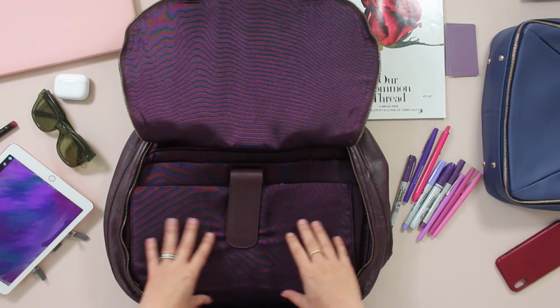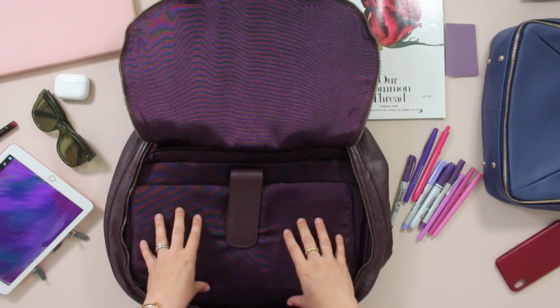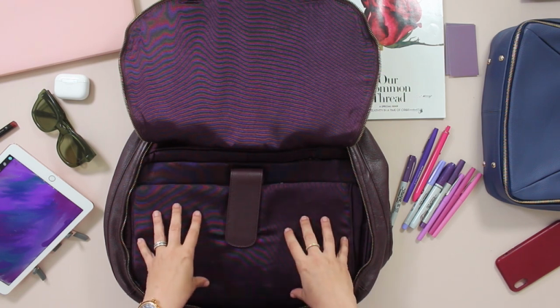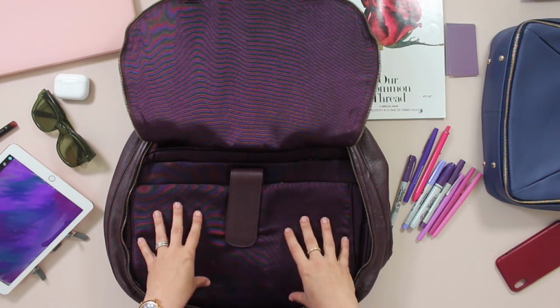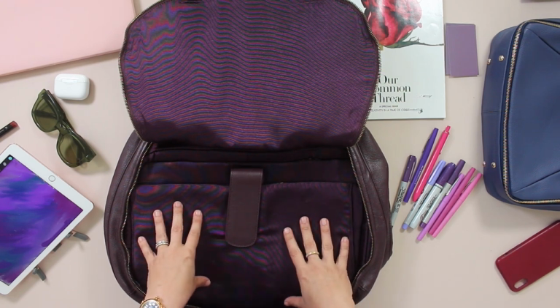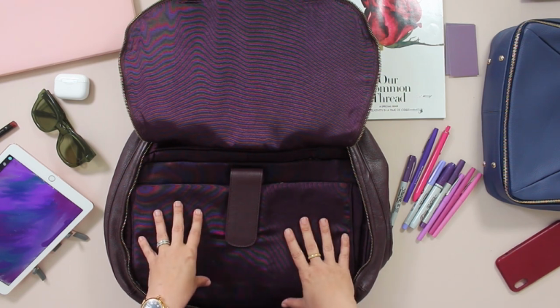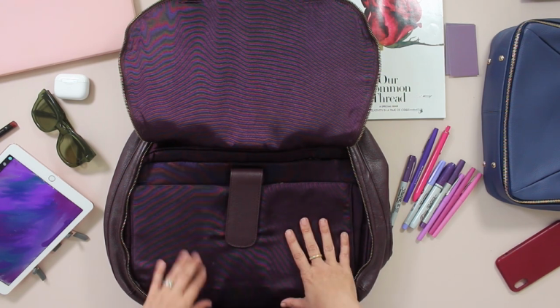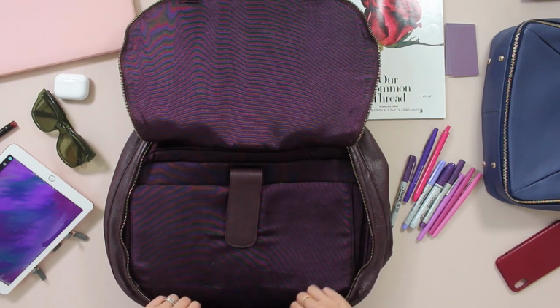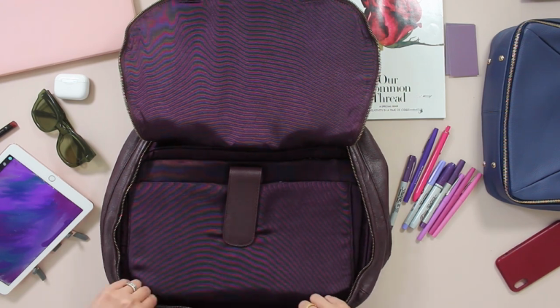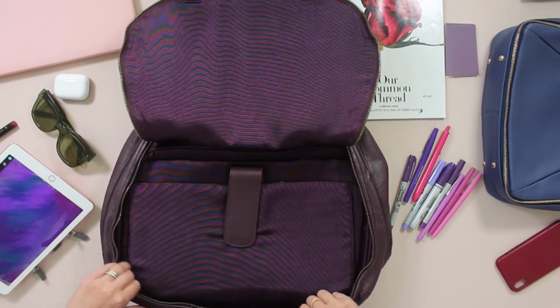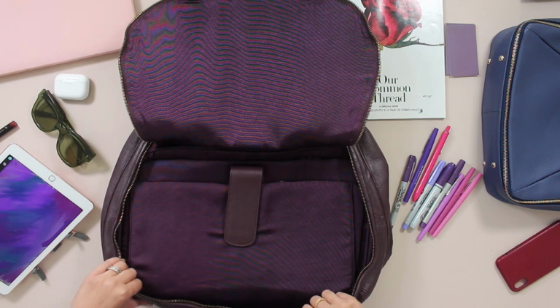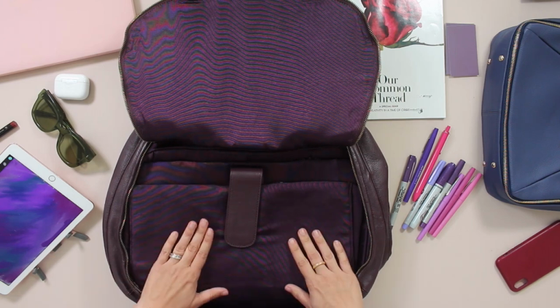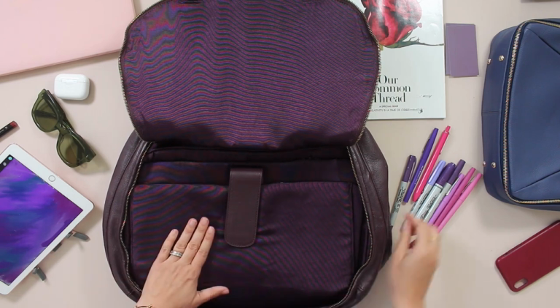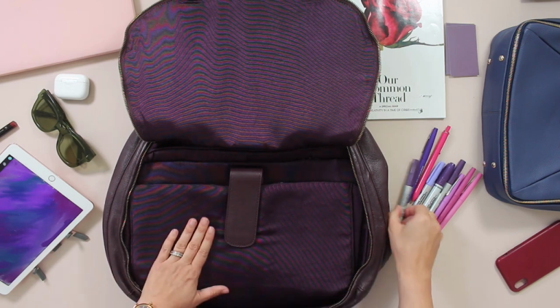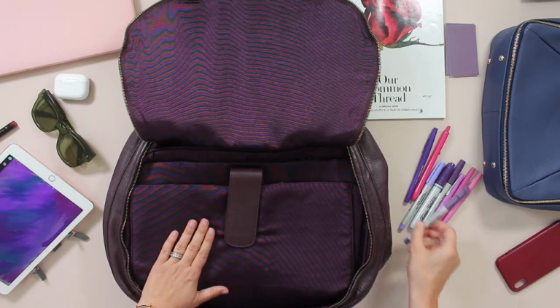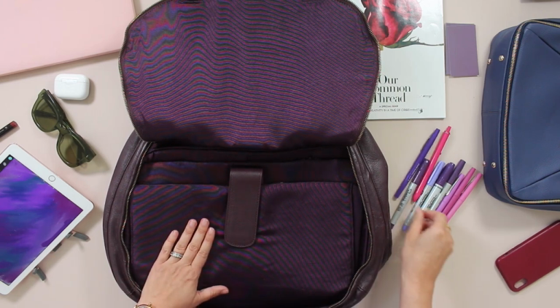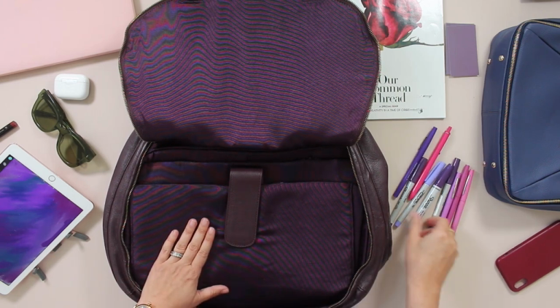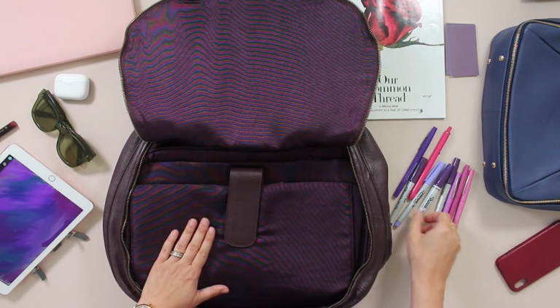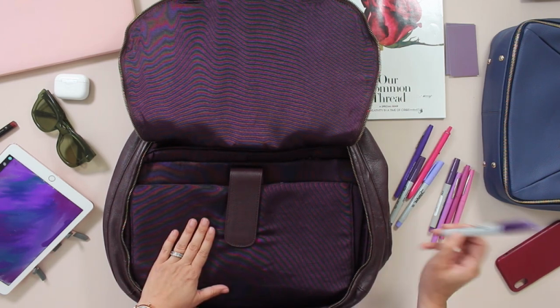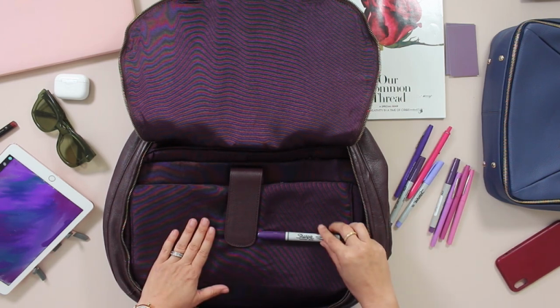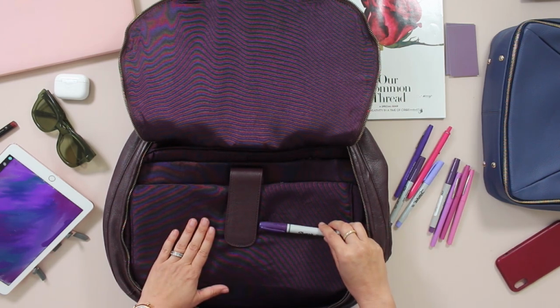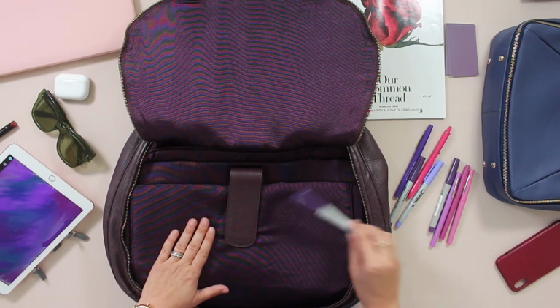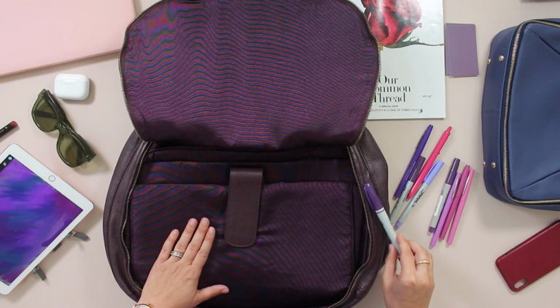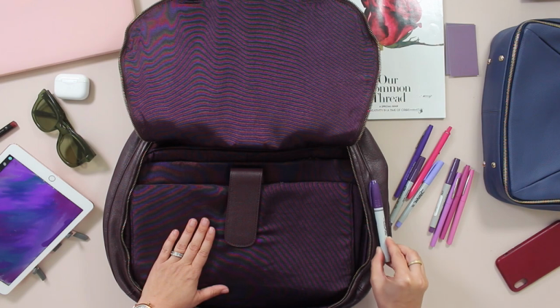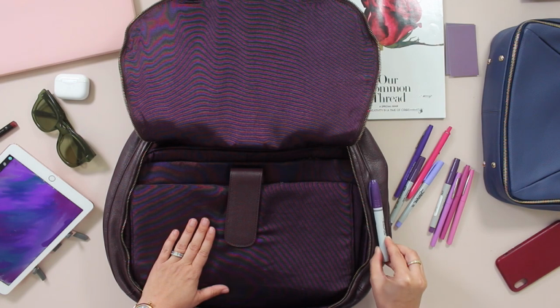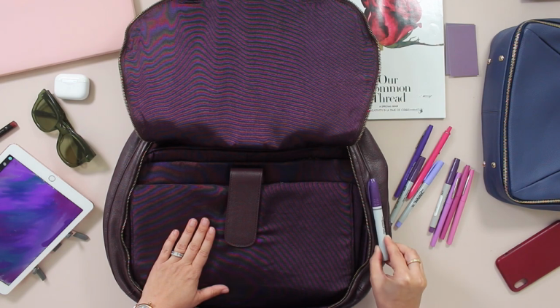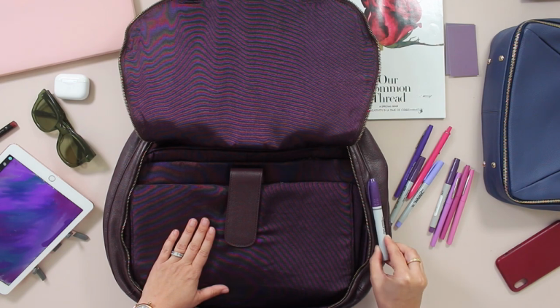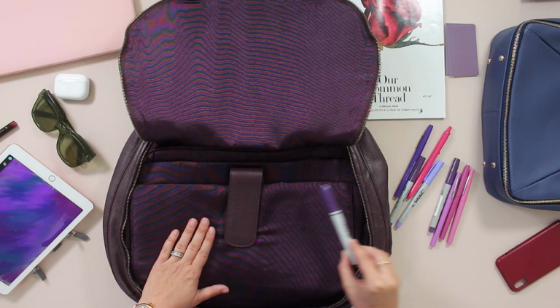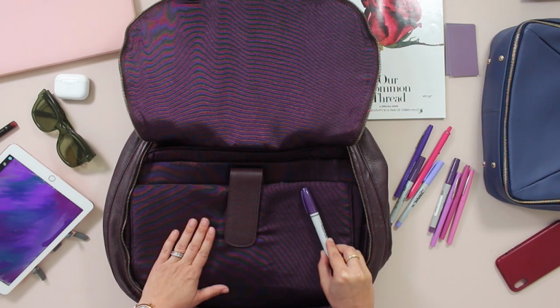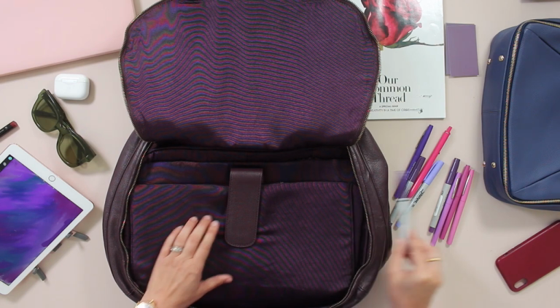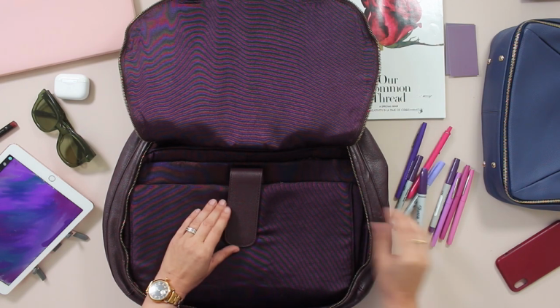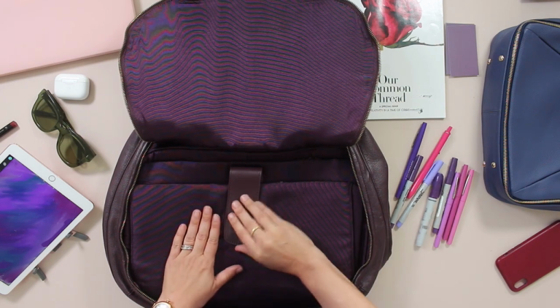It also has a purple interior. It is not quite eggplant — it's most definitely a purple. If we take this Sharpie here, you can see it looks really bright against the leather but not as bright against the interior.